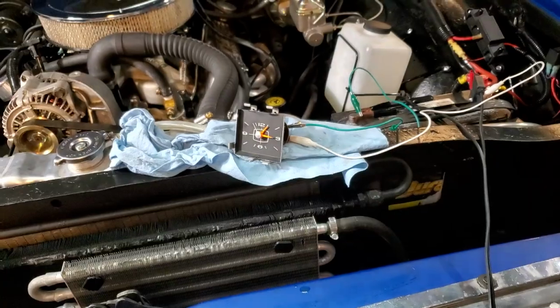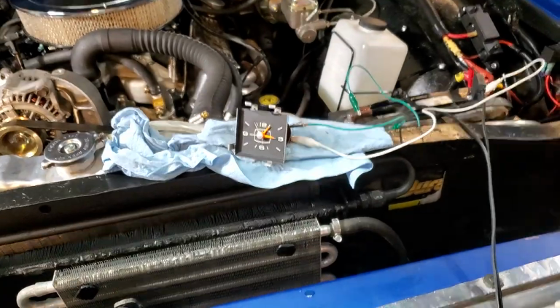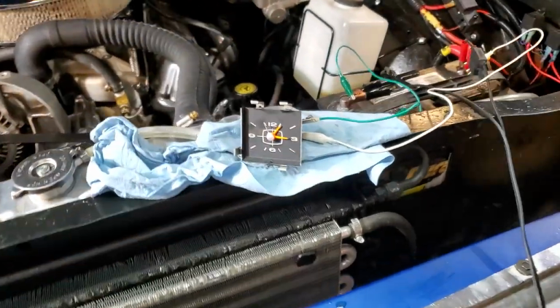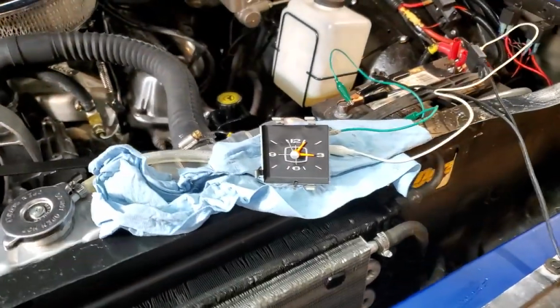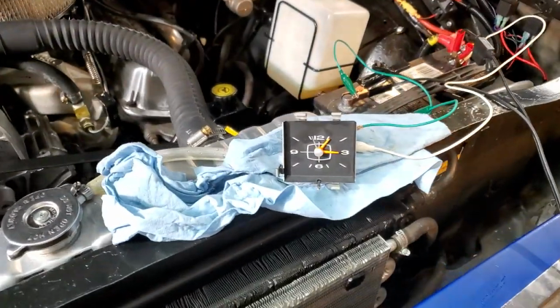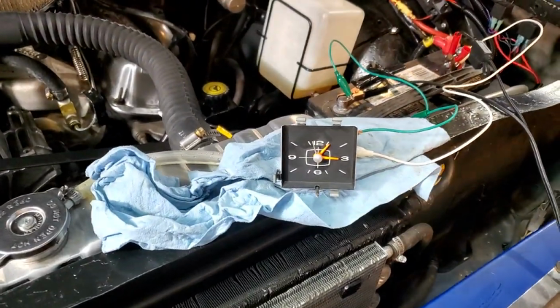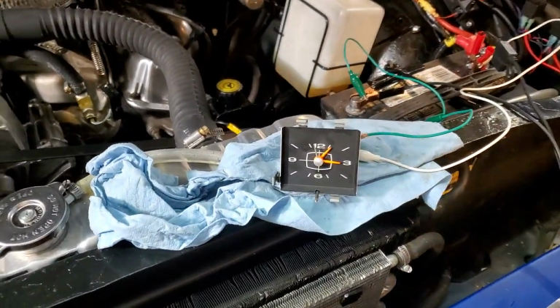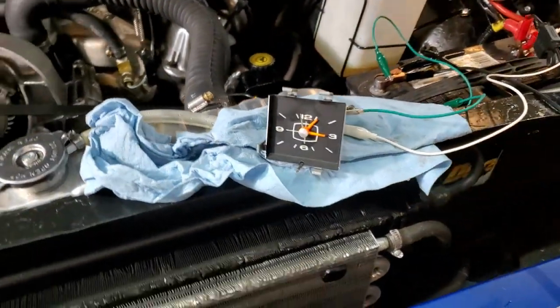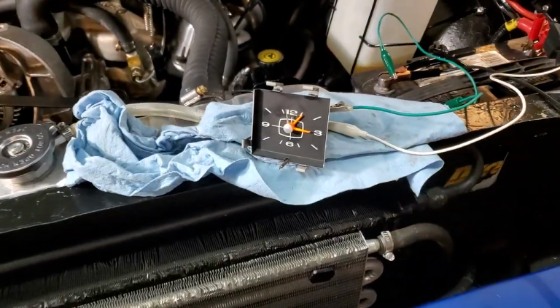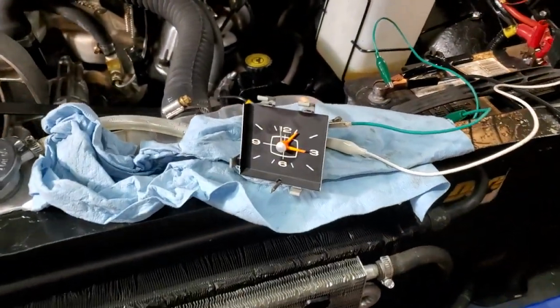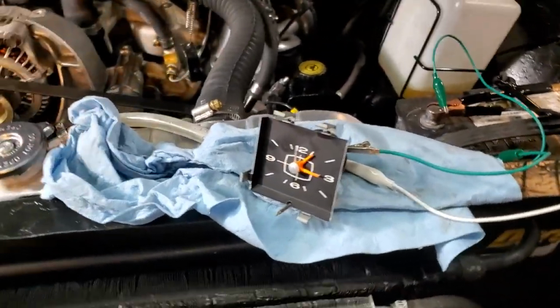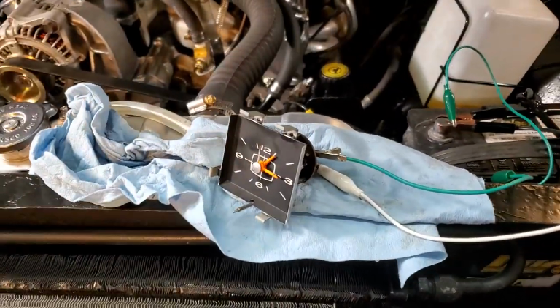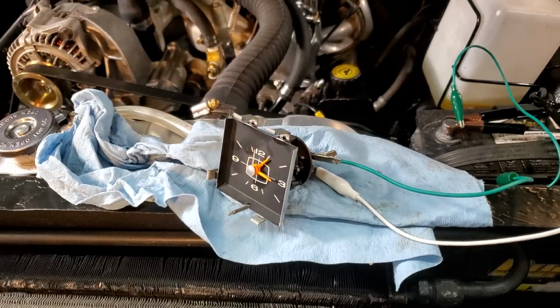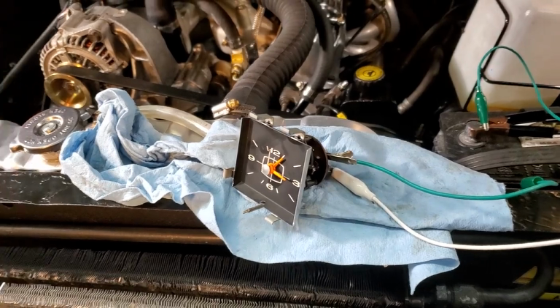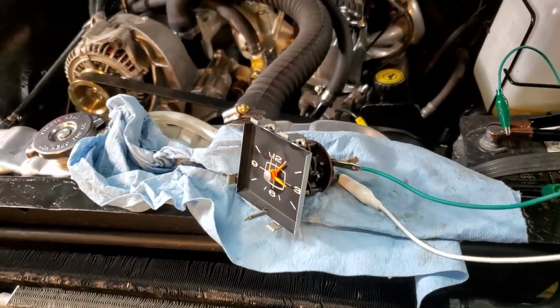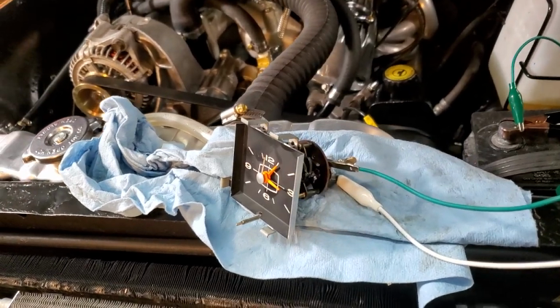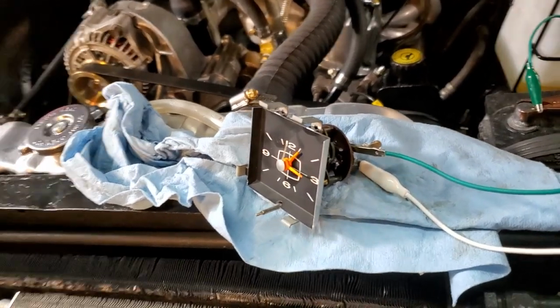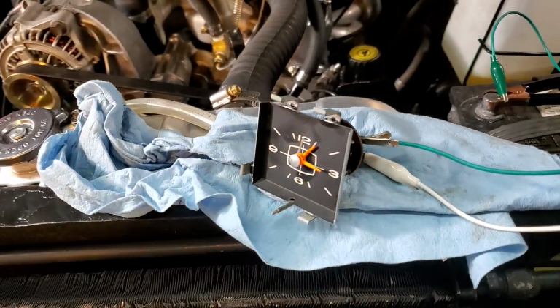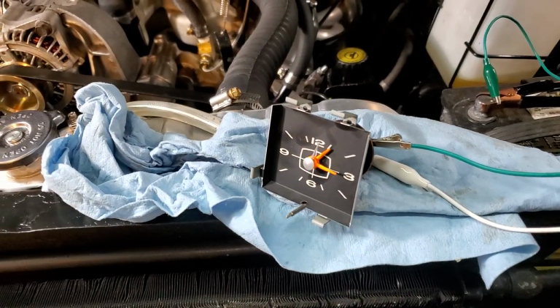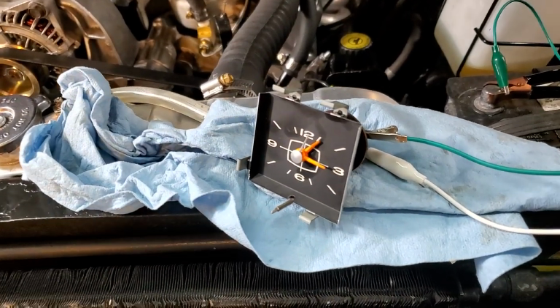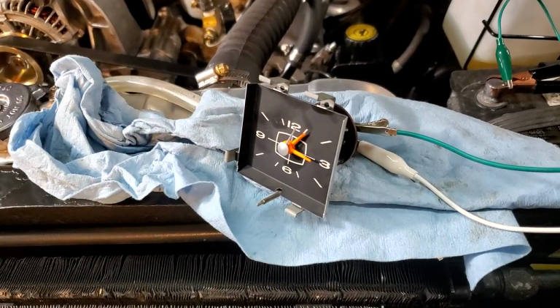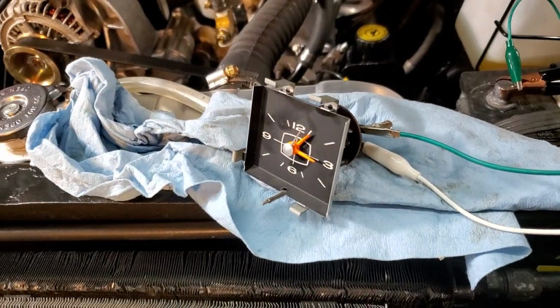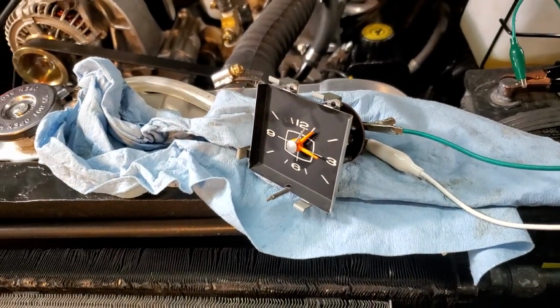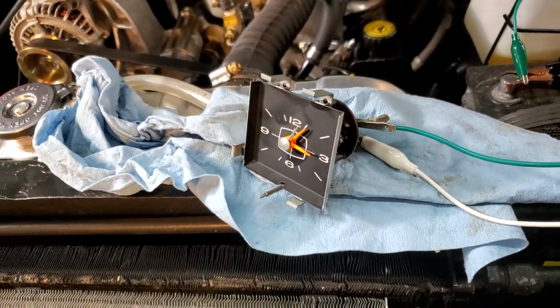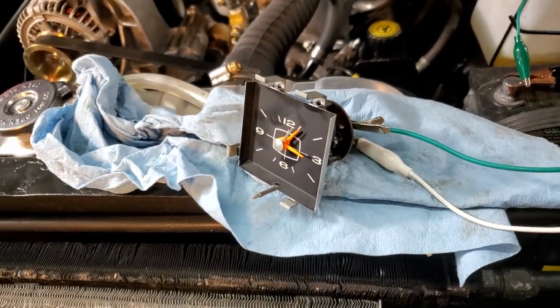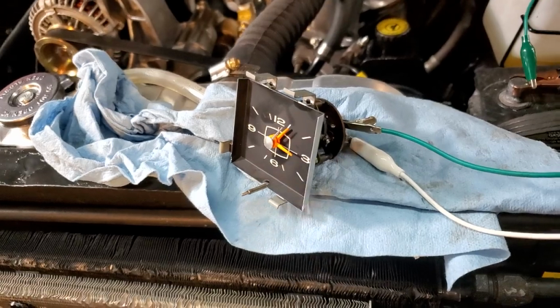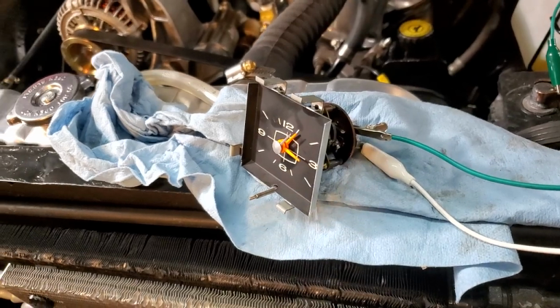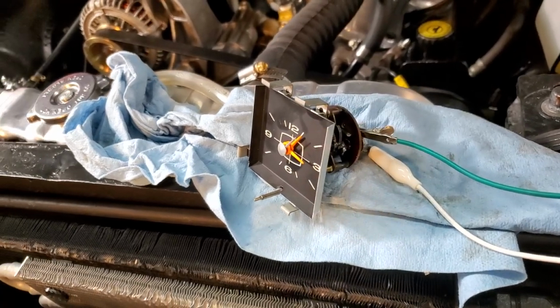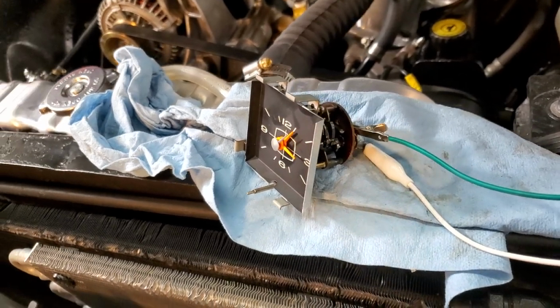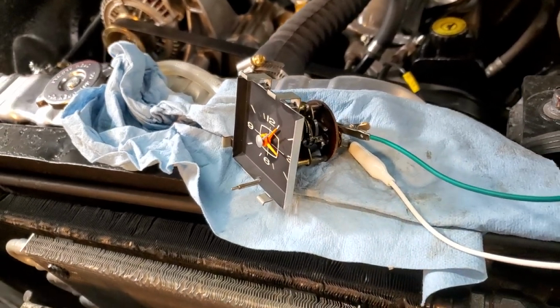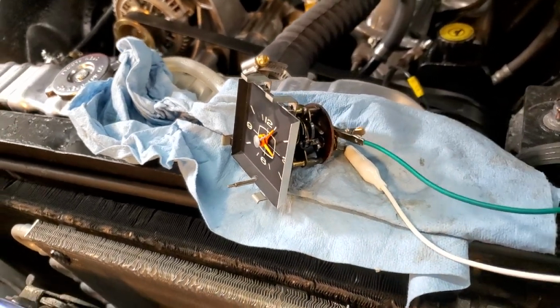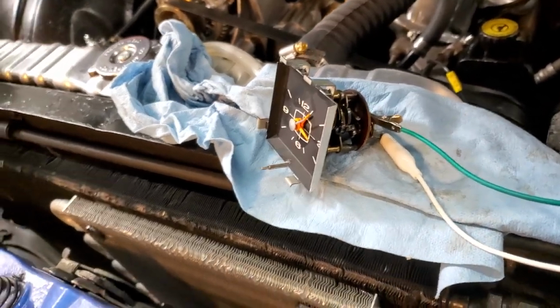What's happening, guys? 1966 Plymouth Fury, but this will probably apply to a ton of different Chrysler, Dodge, Plymouth, C-body, A-body — who knows what else.